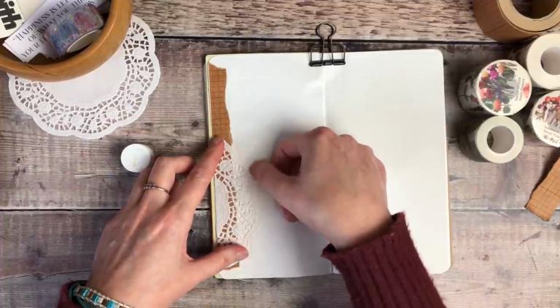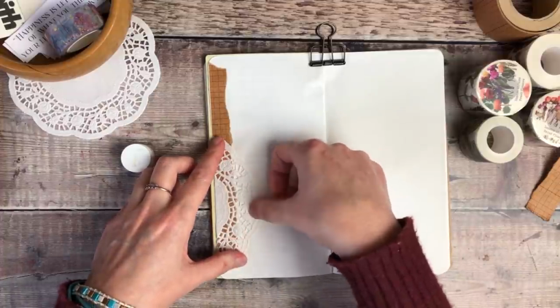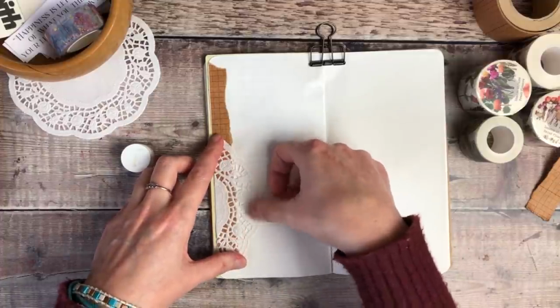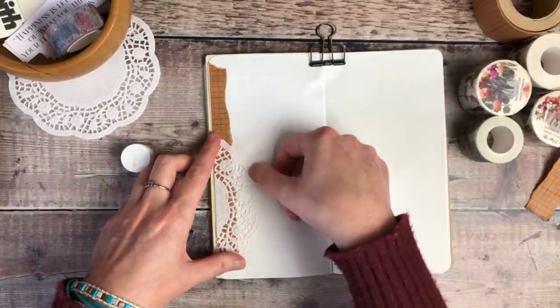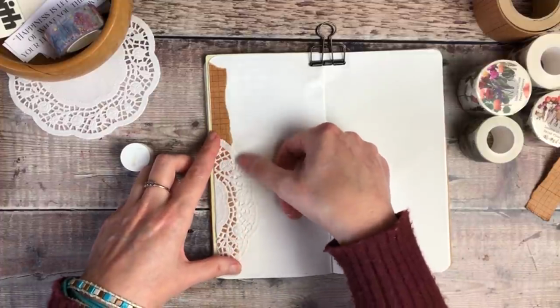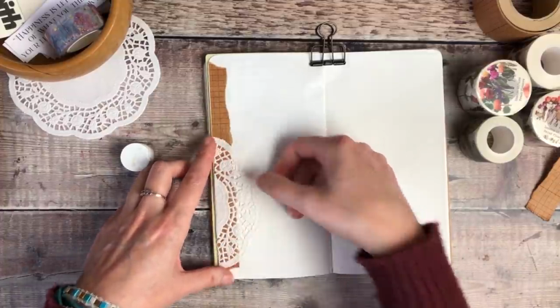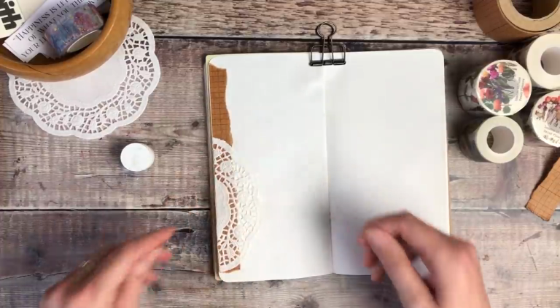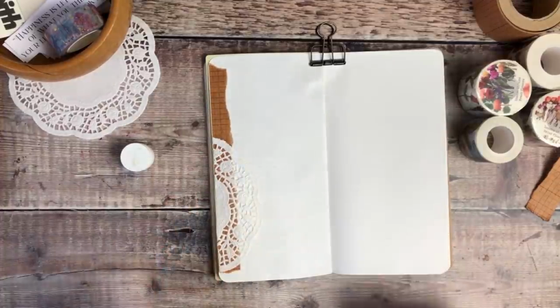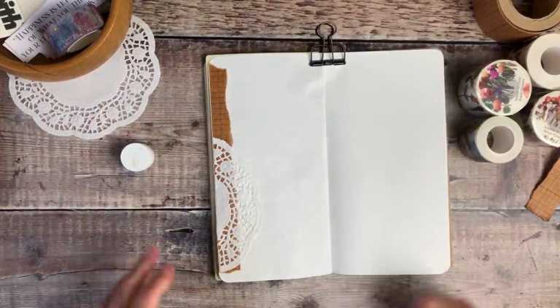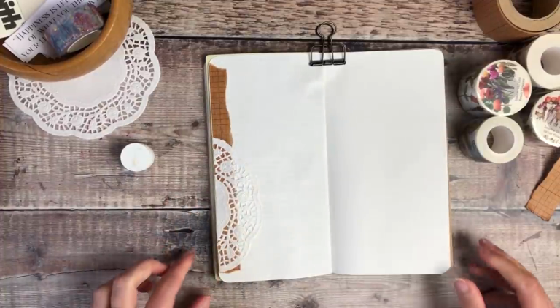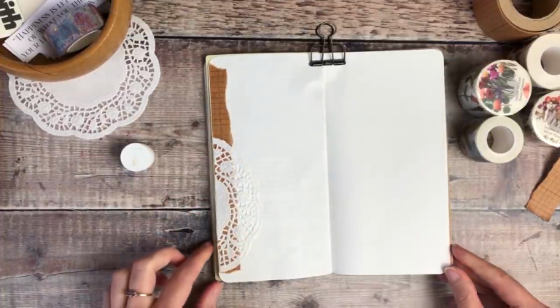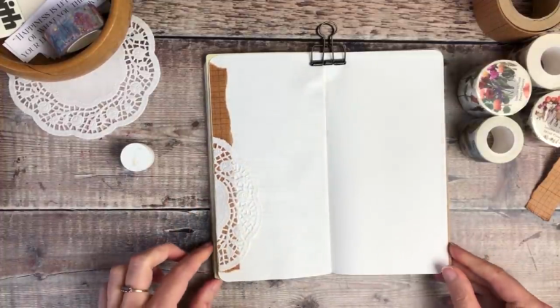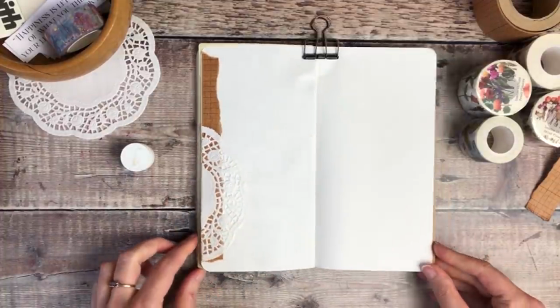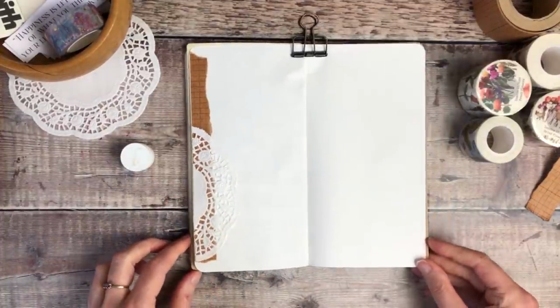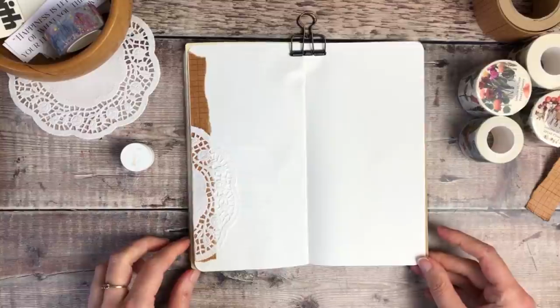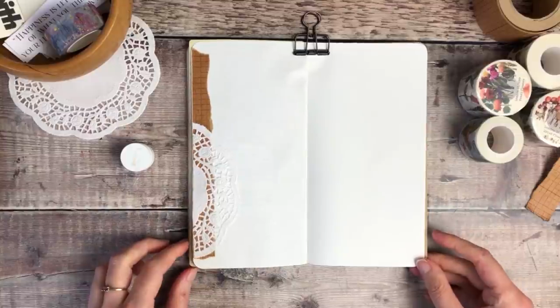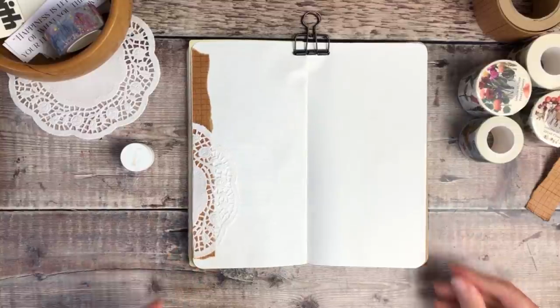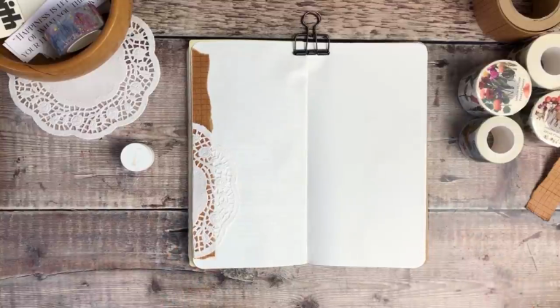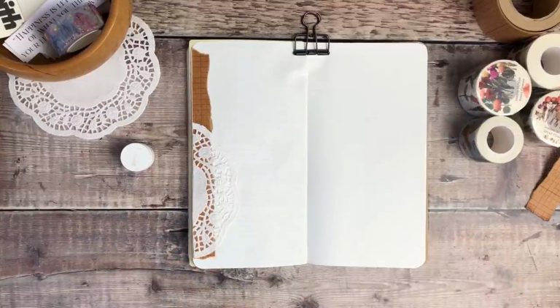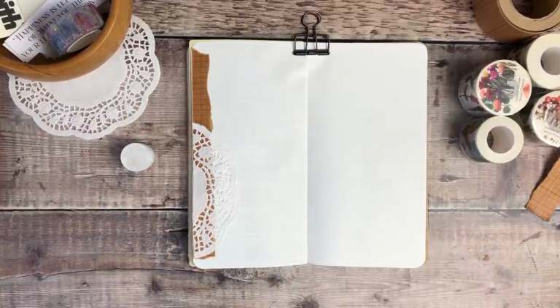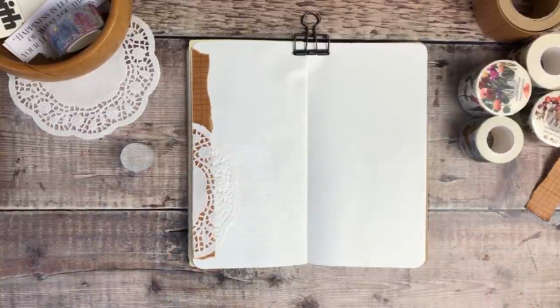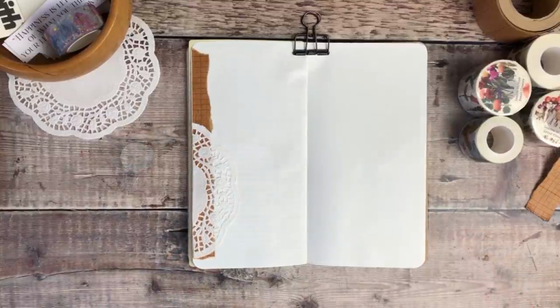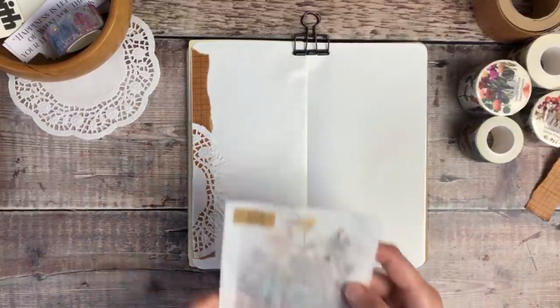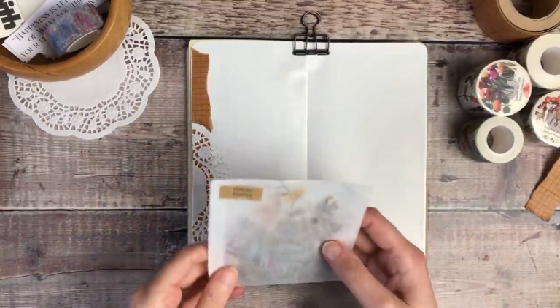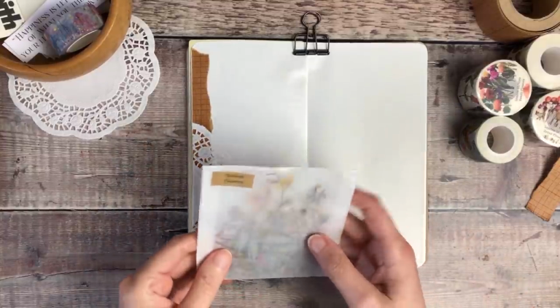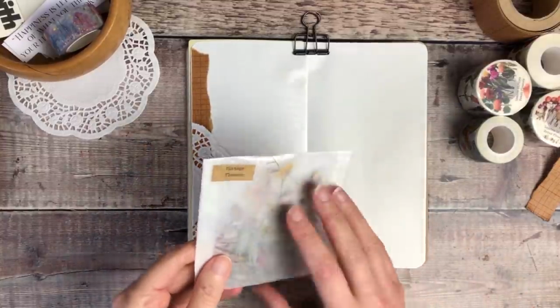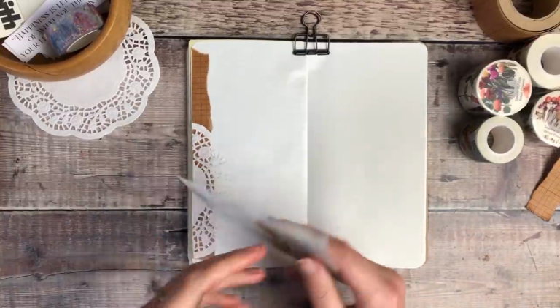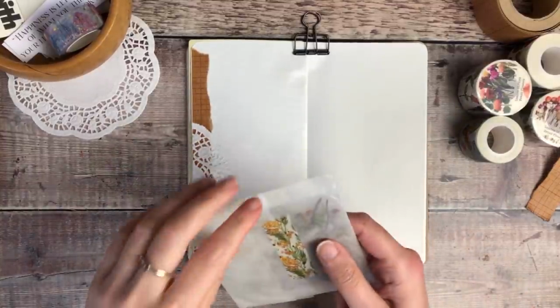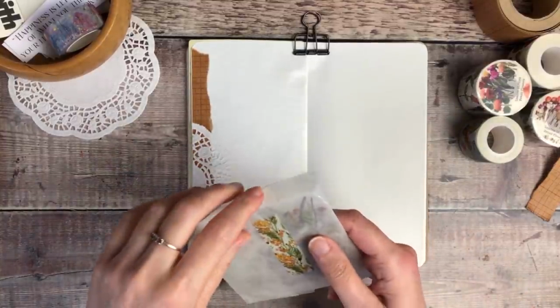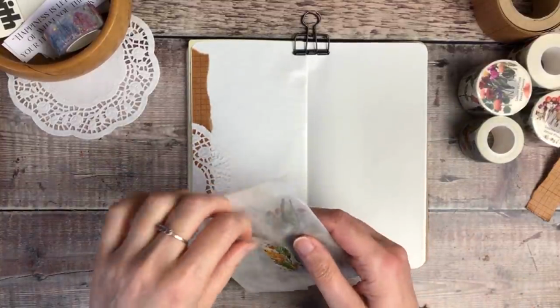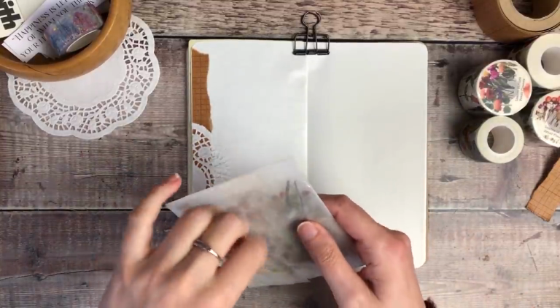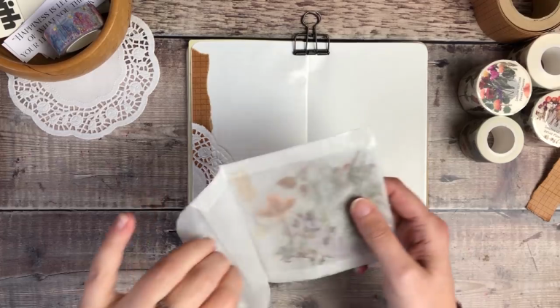I really liked being able to see some of that brown tape through the pattern of the doily. I thought it was really nice to see it just peeping through.